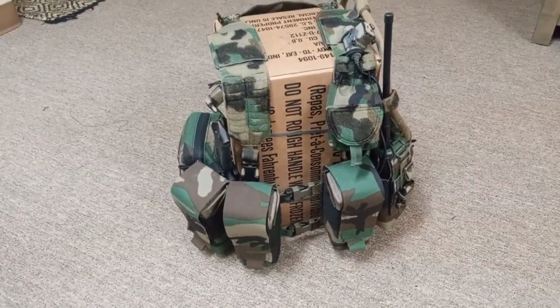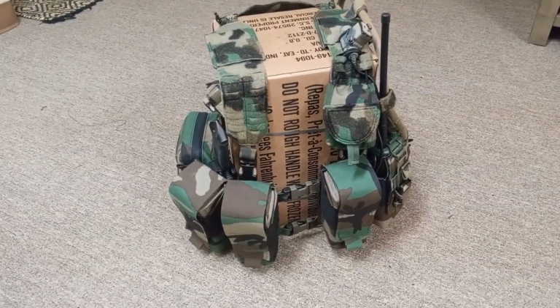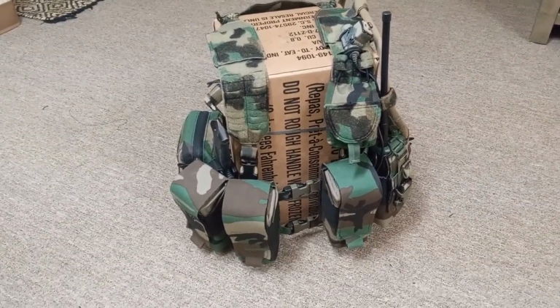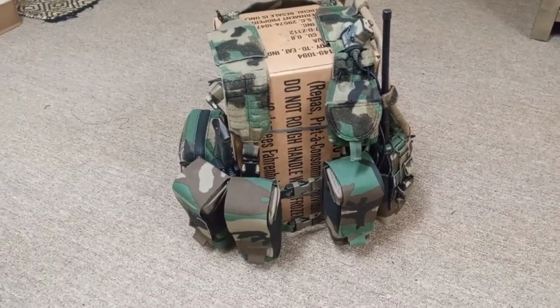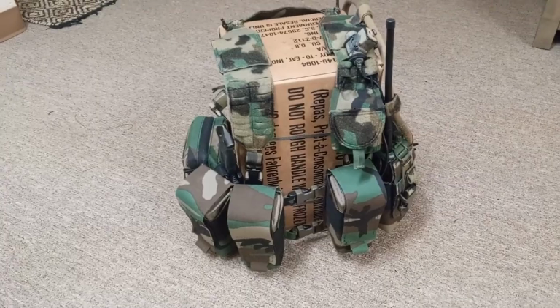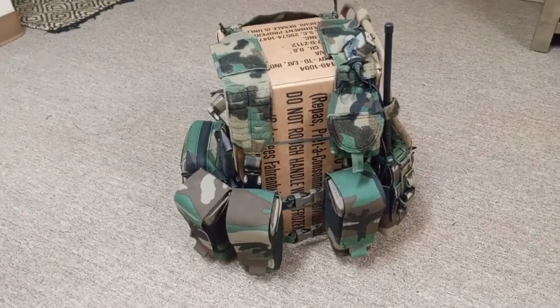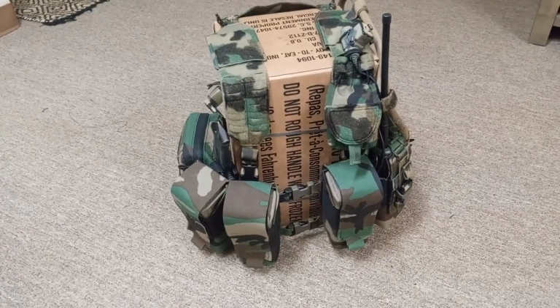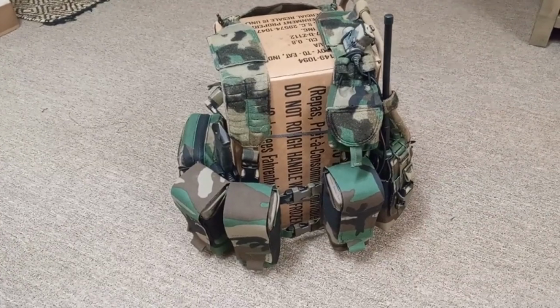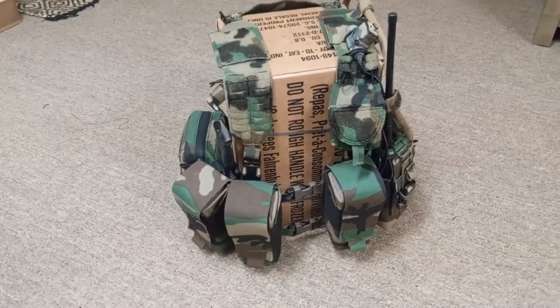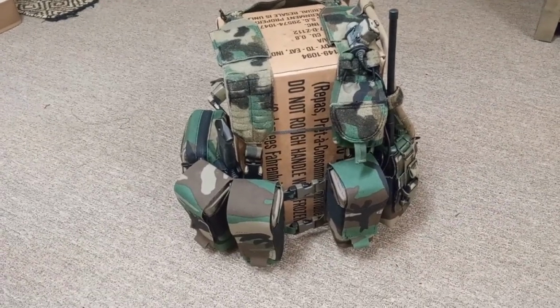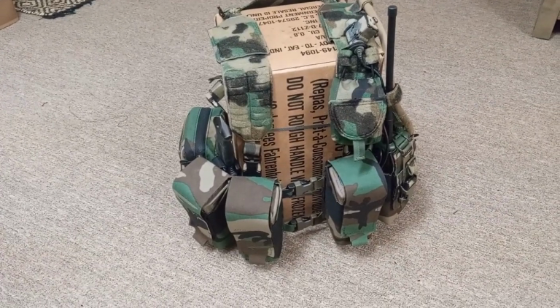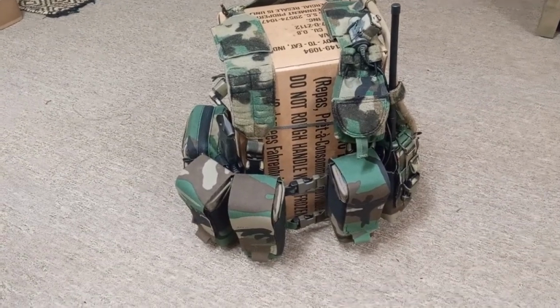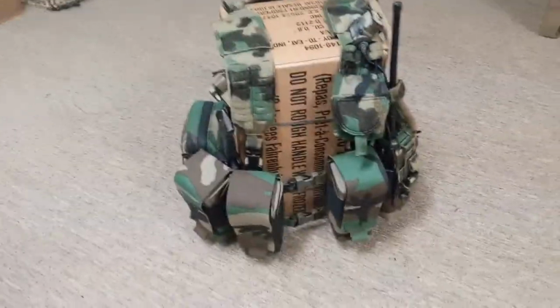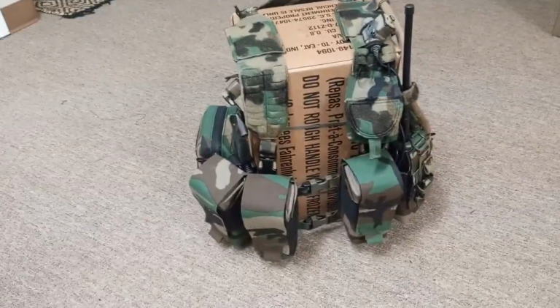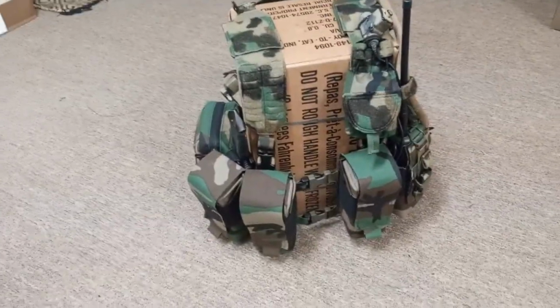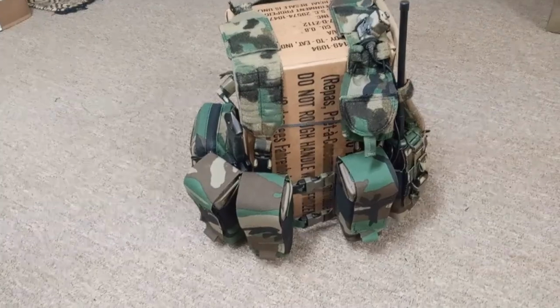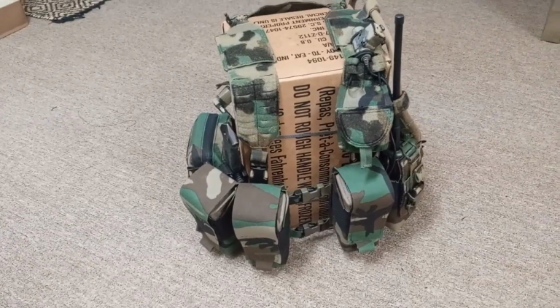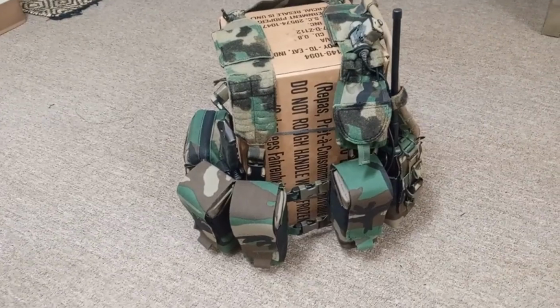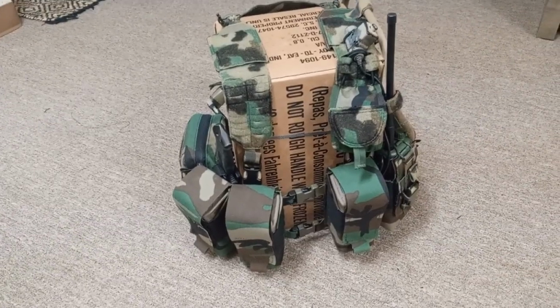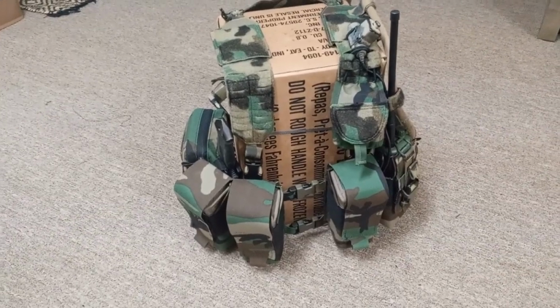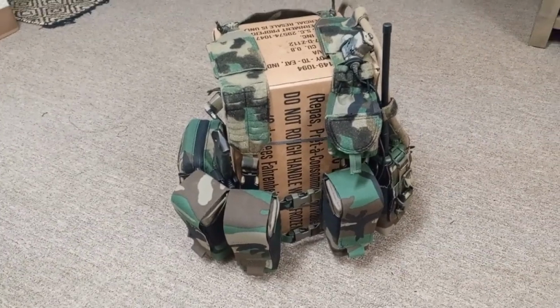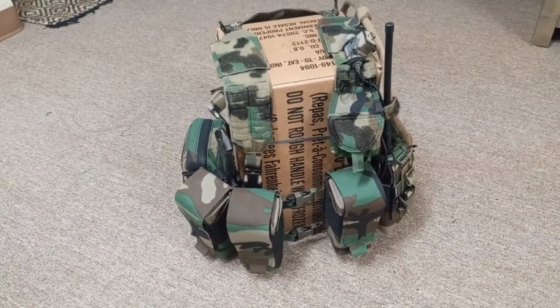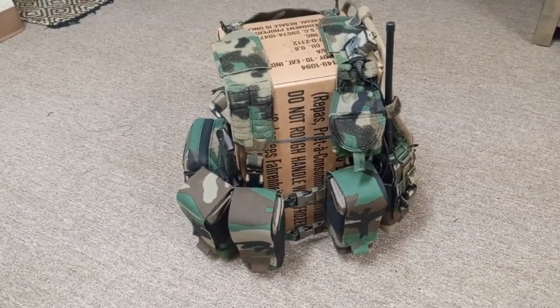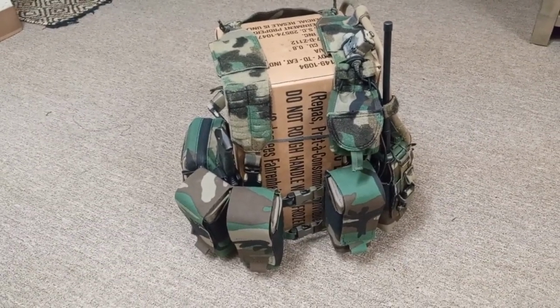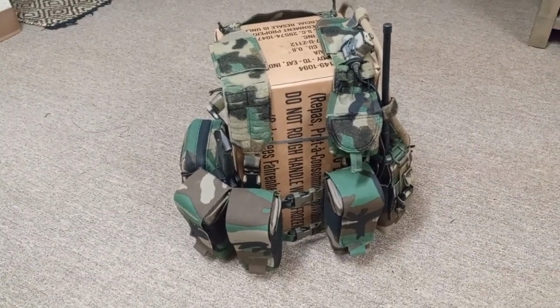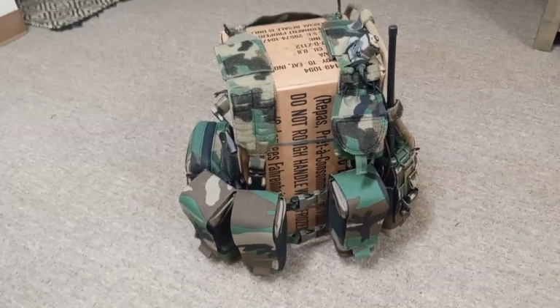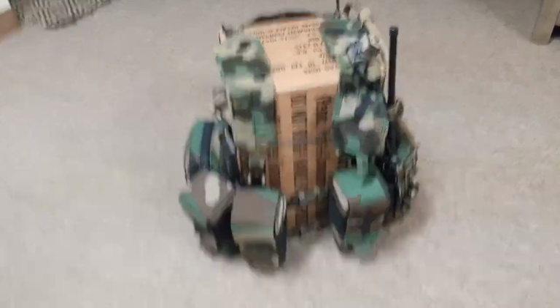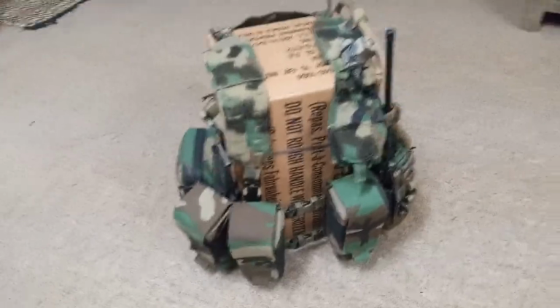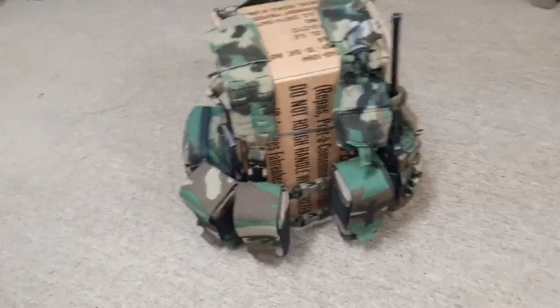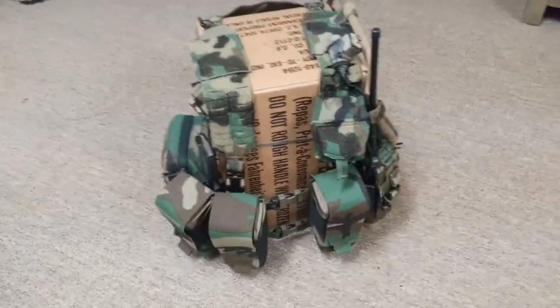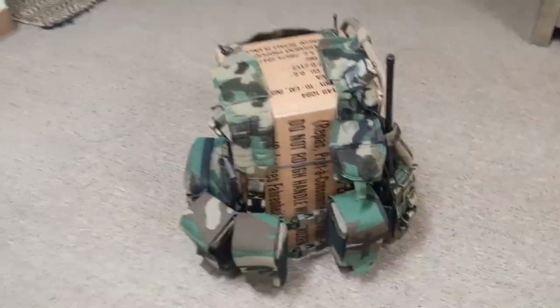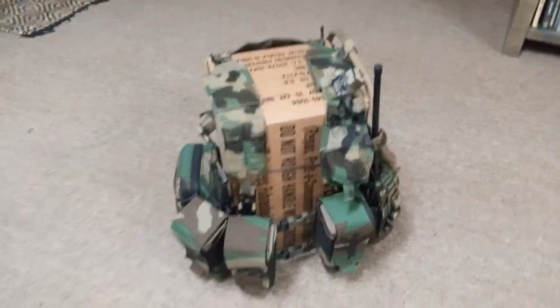Previous video I showed you the backside of the carrier, or the battle vest, whatever you want to call this contraption that I've made here. I just put it on this pack of MREs to give you a bit of shape, and I'll turn it around so you can see how it would sit on somebody.